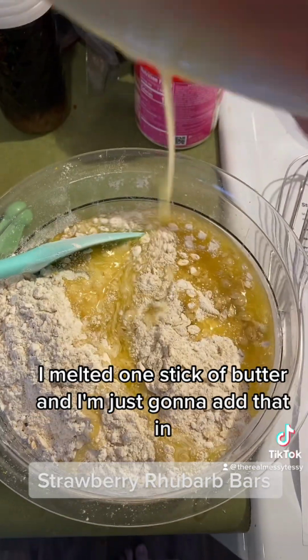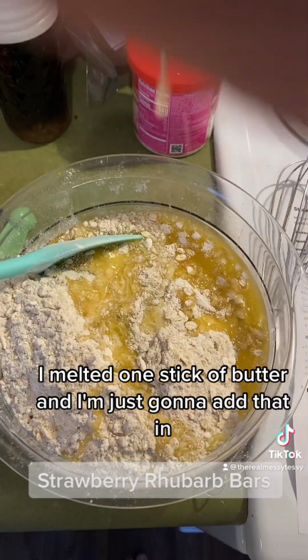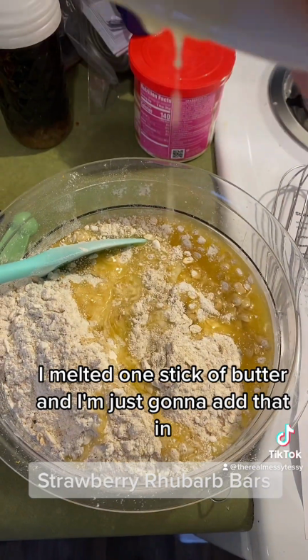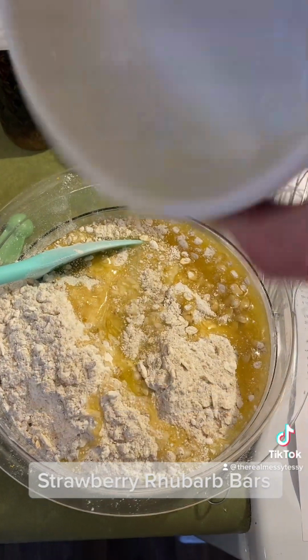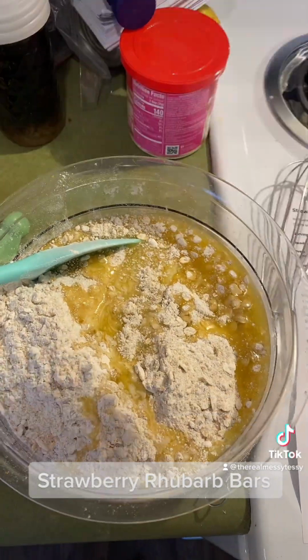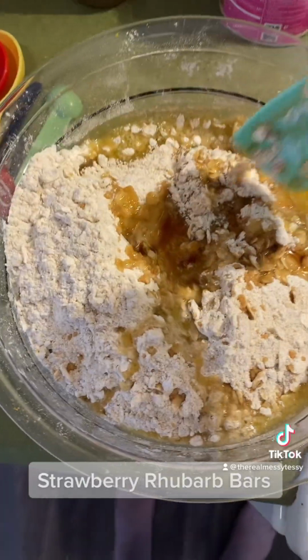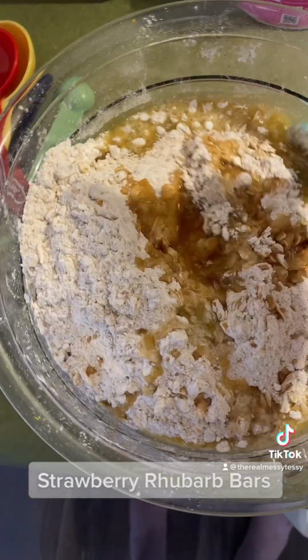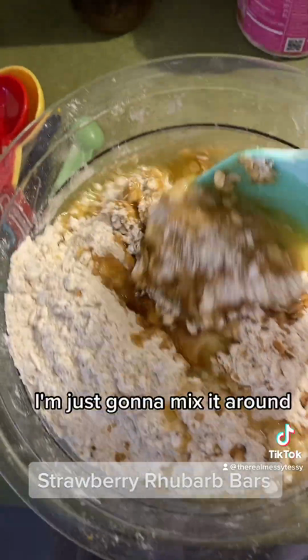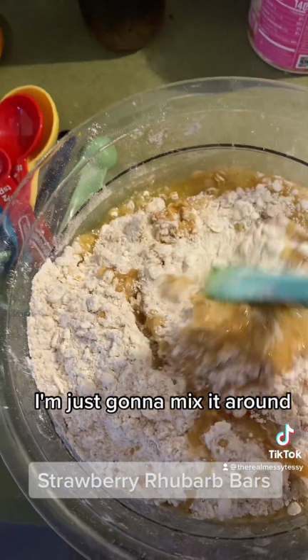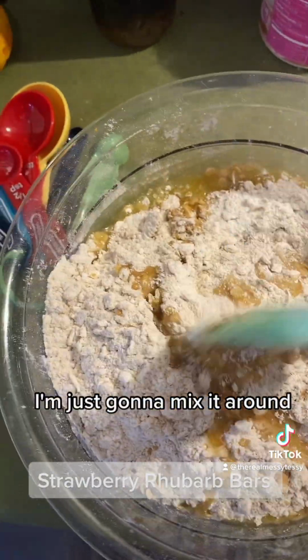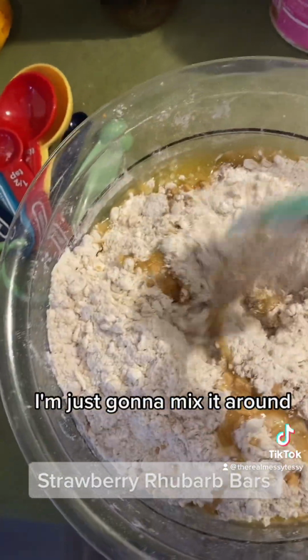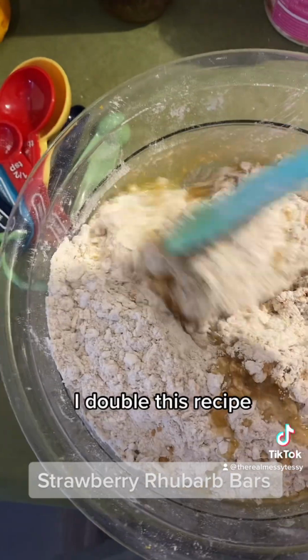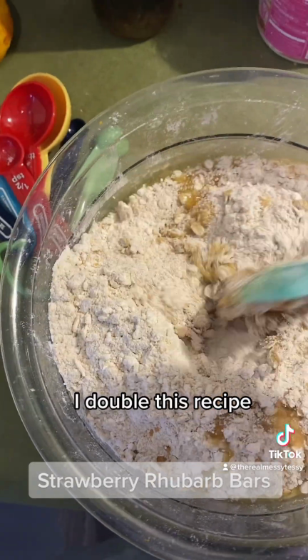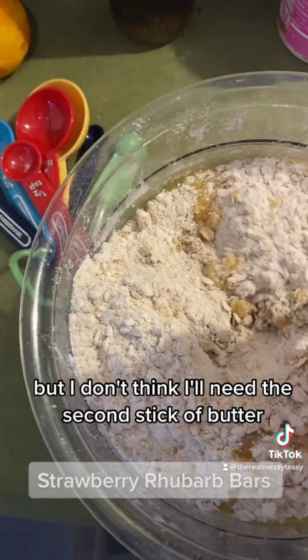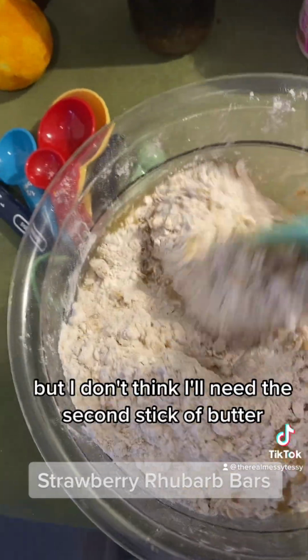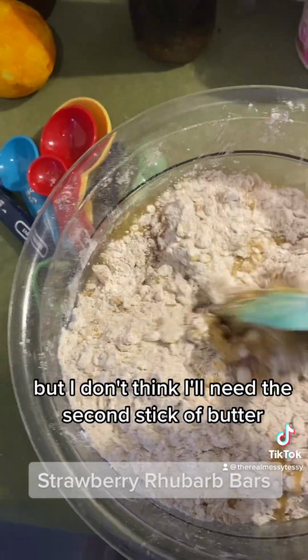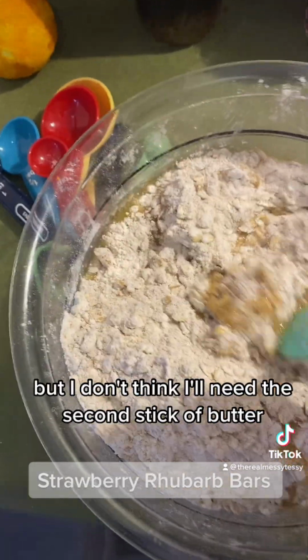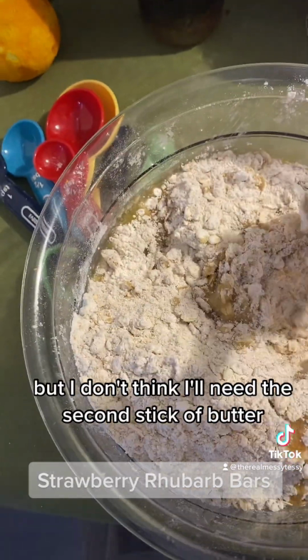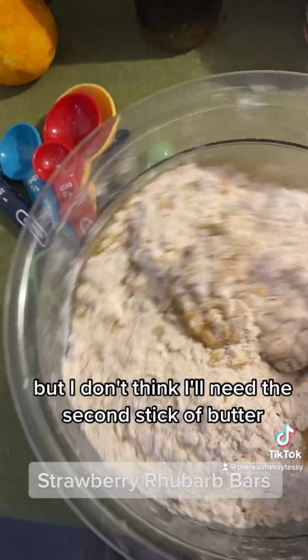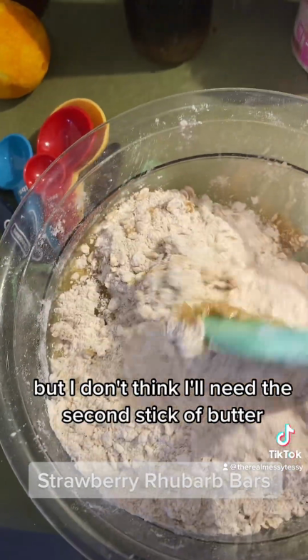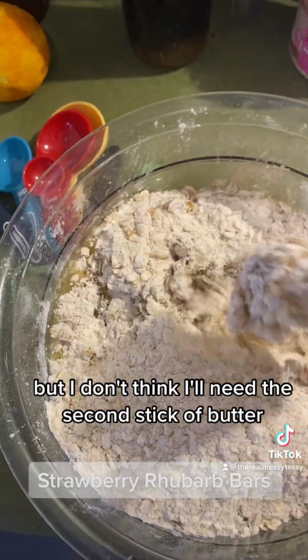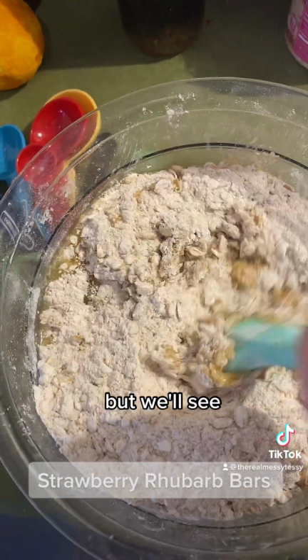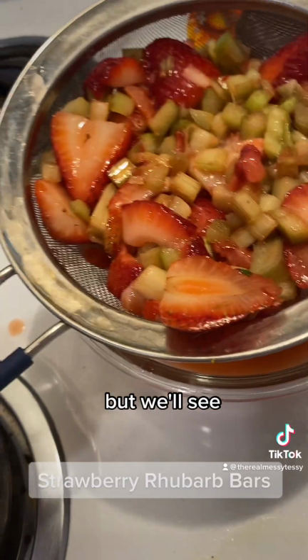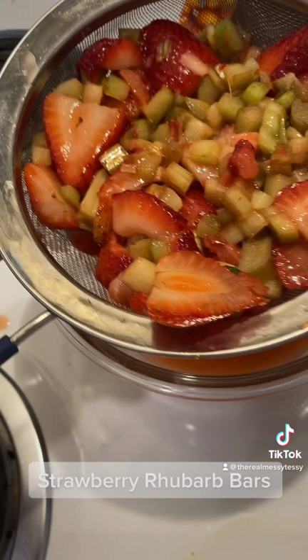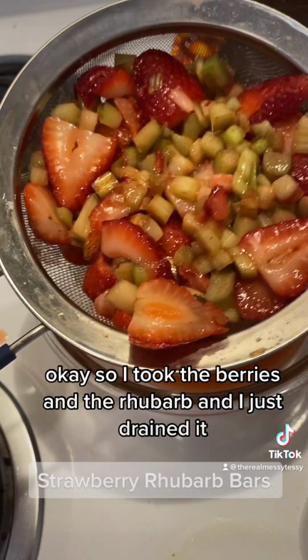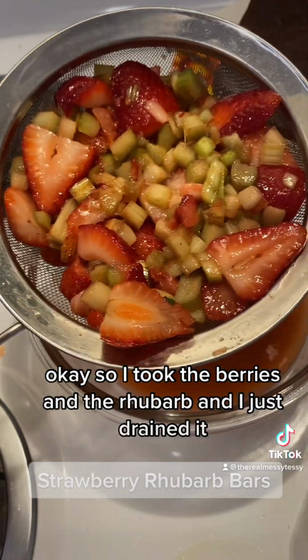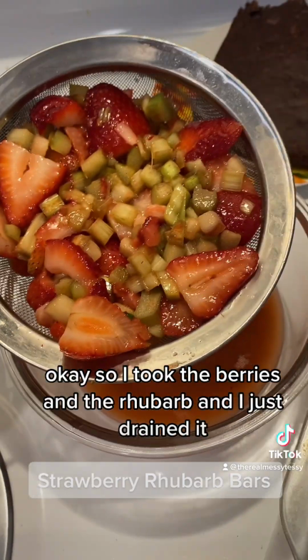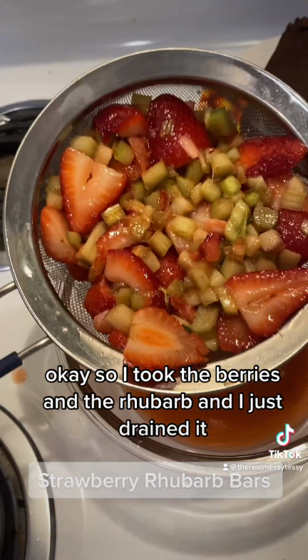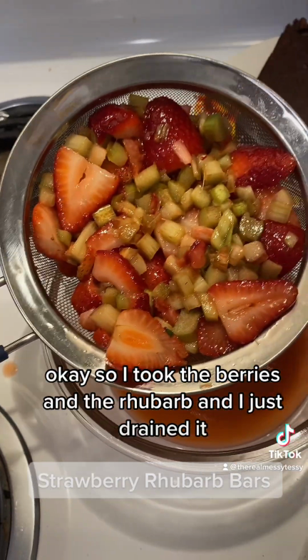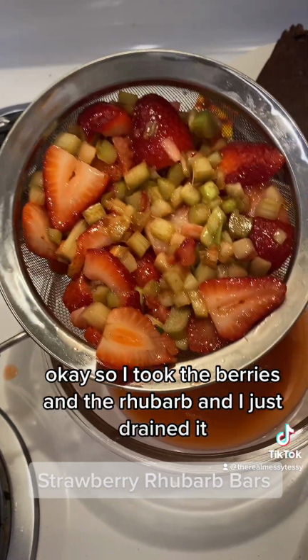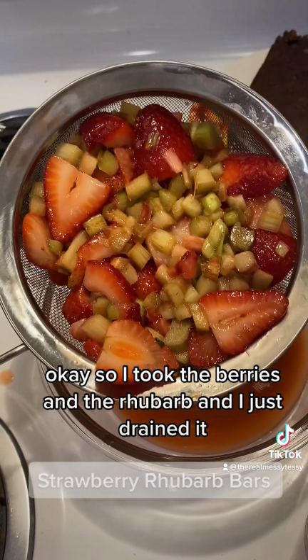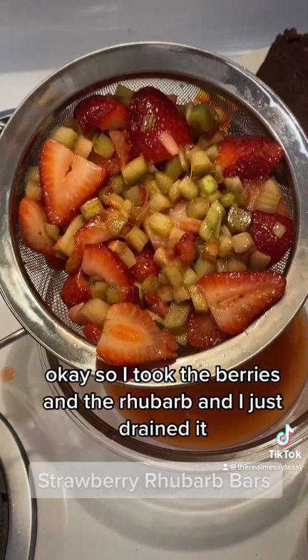I melted one stick of butter and I'm just going to add that into the flour mixture and mix it around. I doubled this recipe but I don't think I'll need the second stick of butter — we'll see.